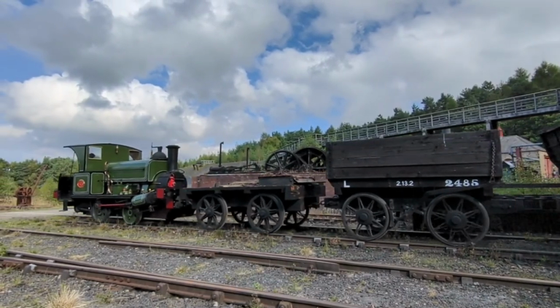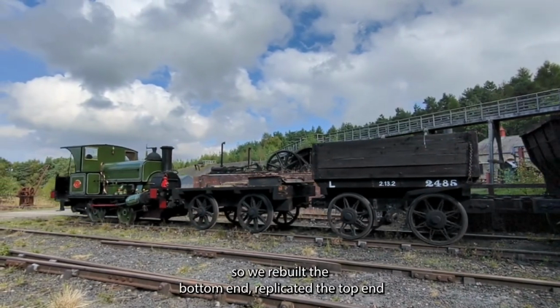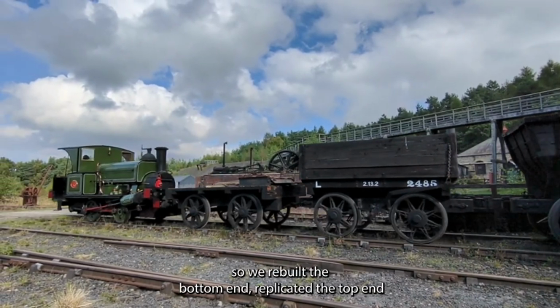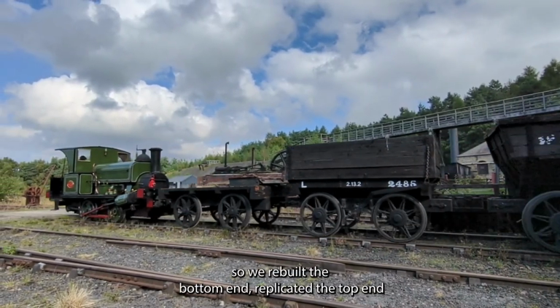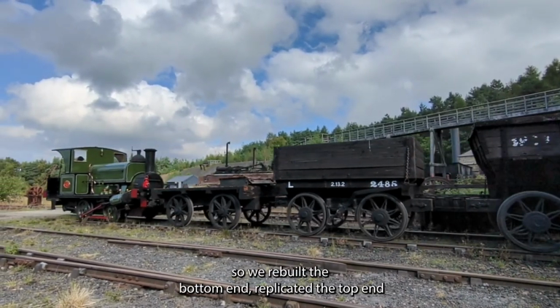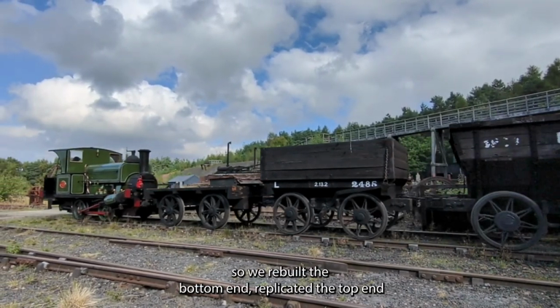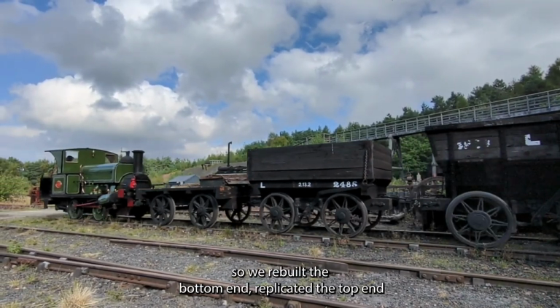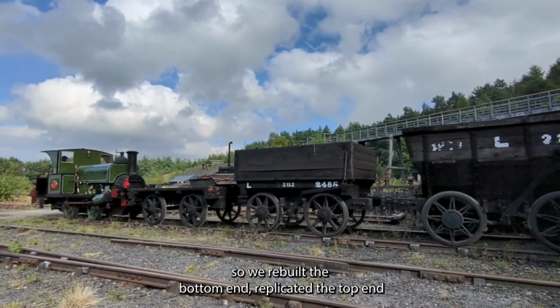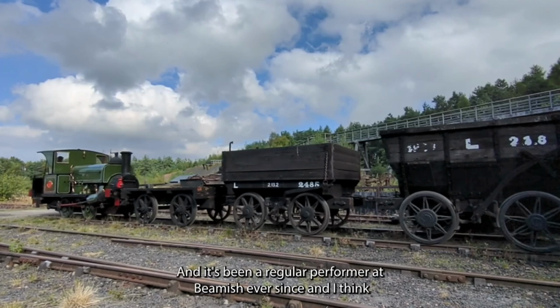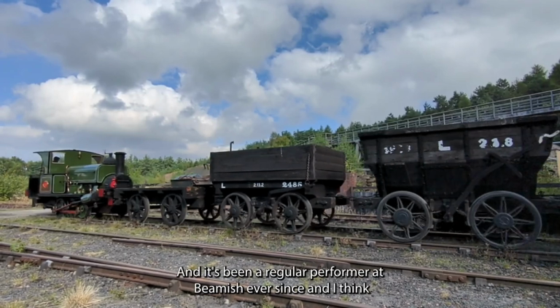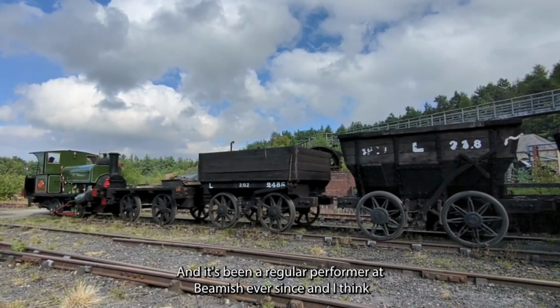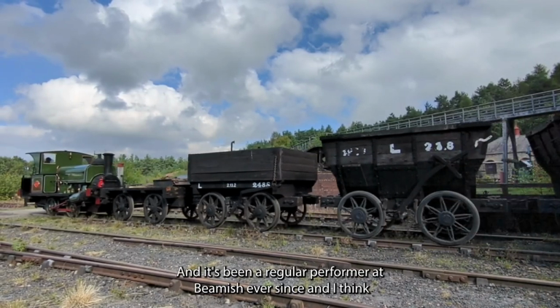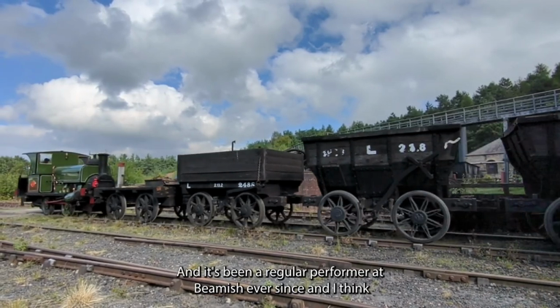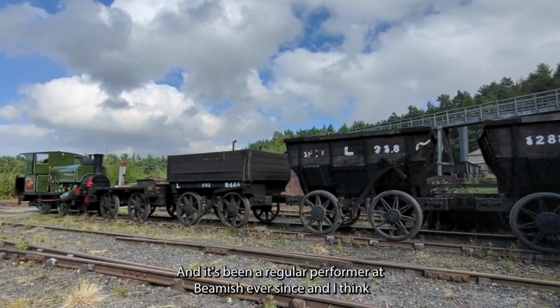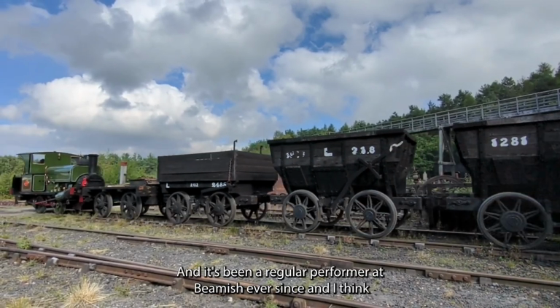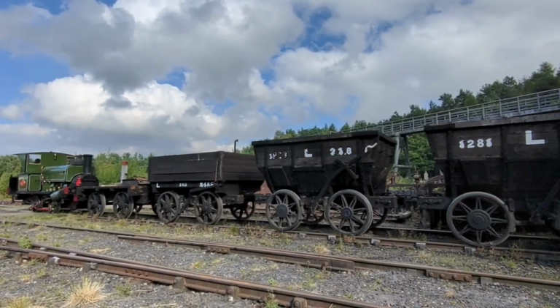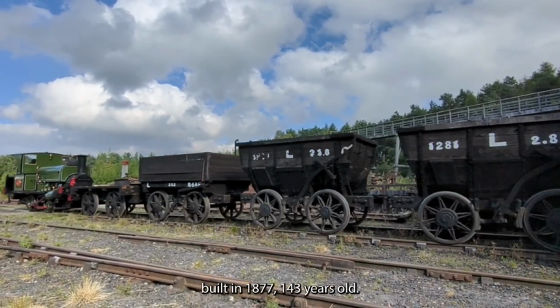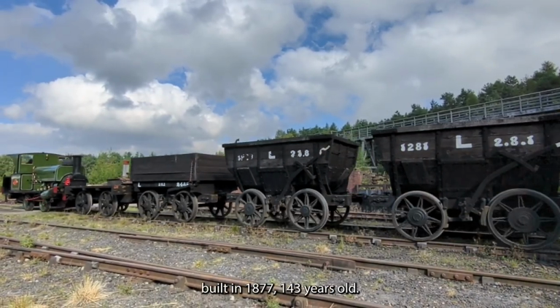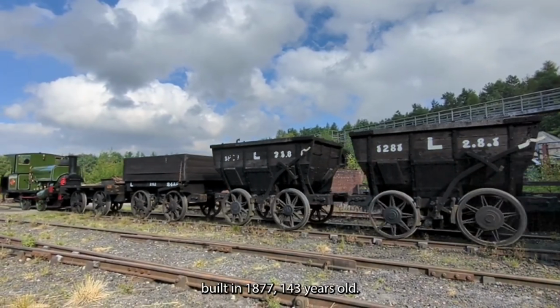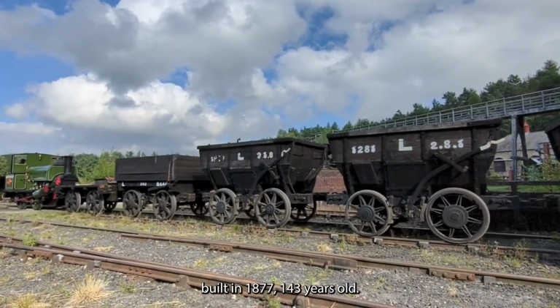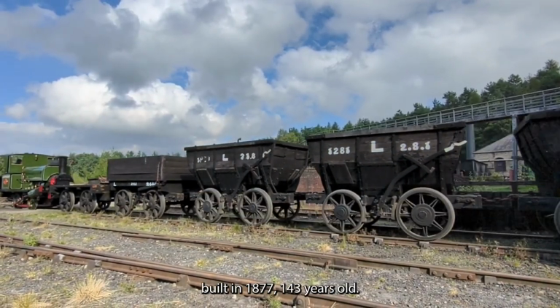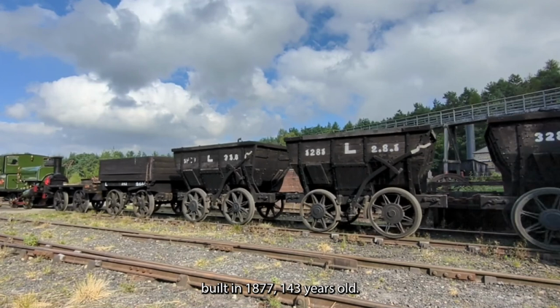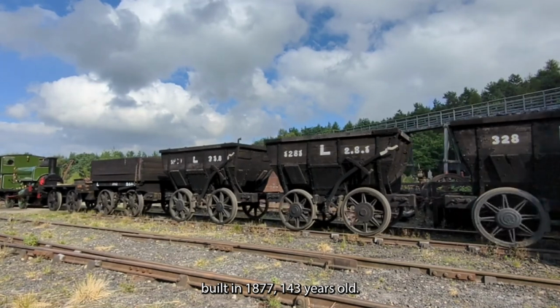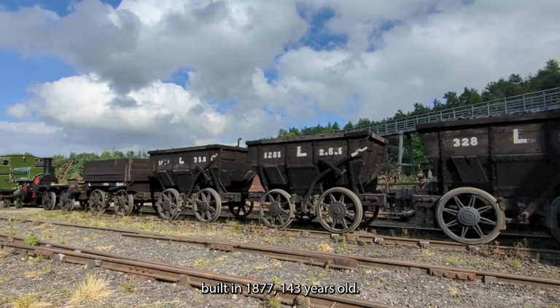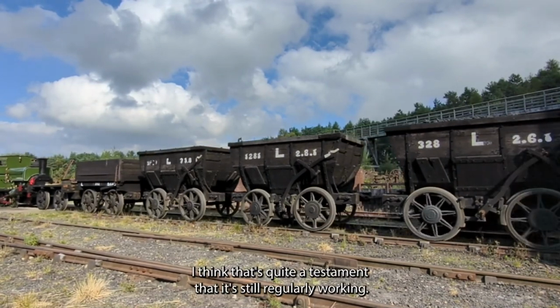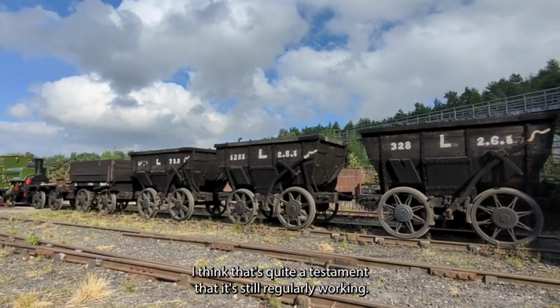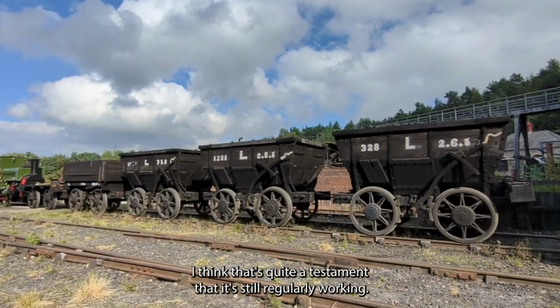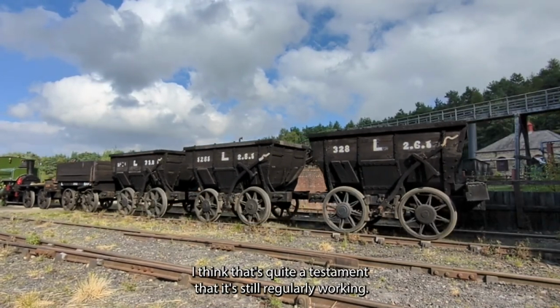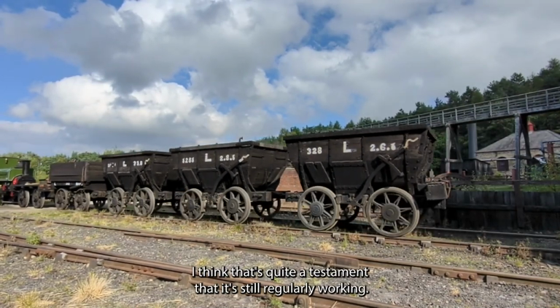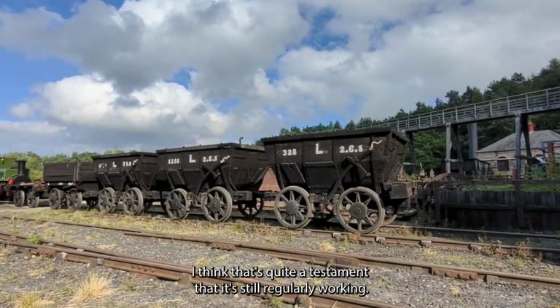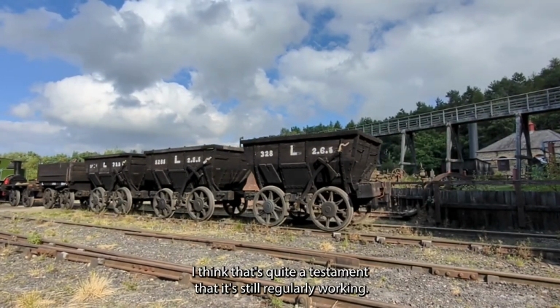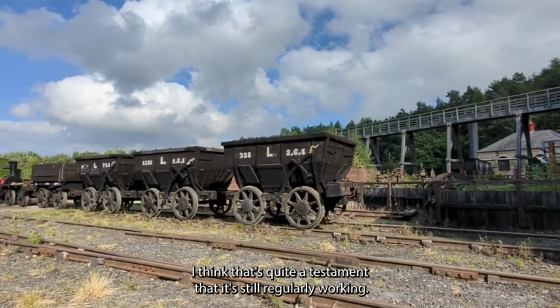So we've rebuilt the bottom end, replicated the top end, and it's been a regular performer at Beamish ever since. Built in 1877, it's 143 years old — I think that's quite a testament that it's still regularly working.